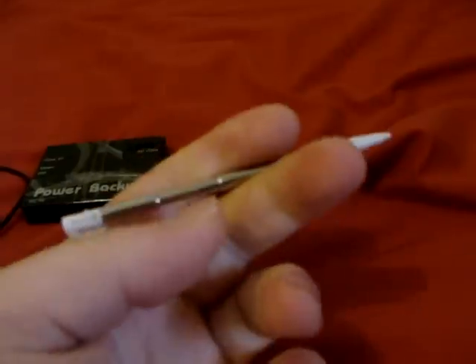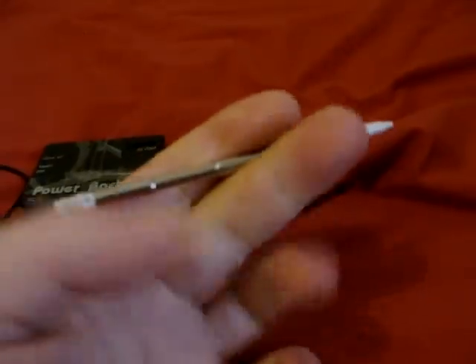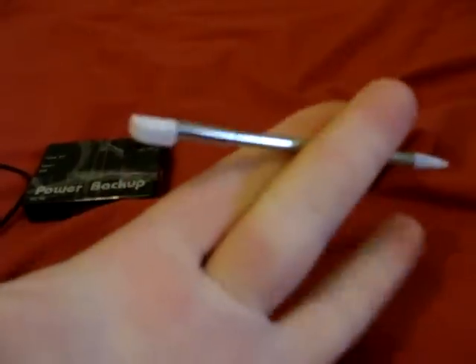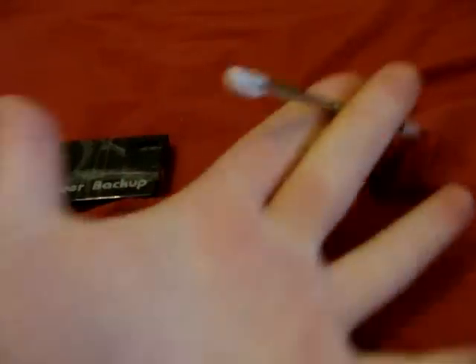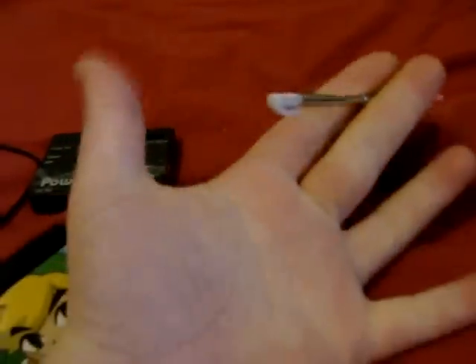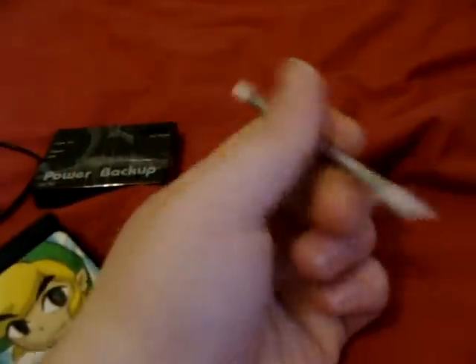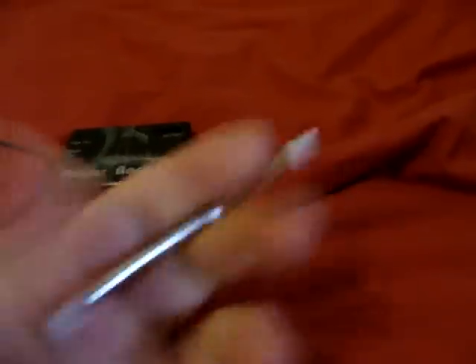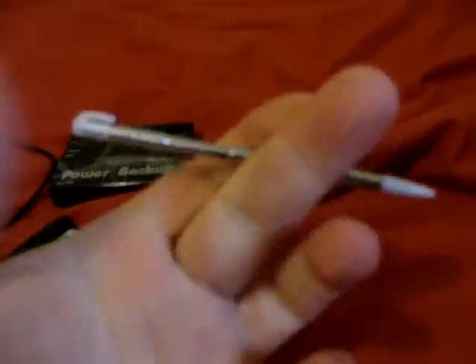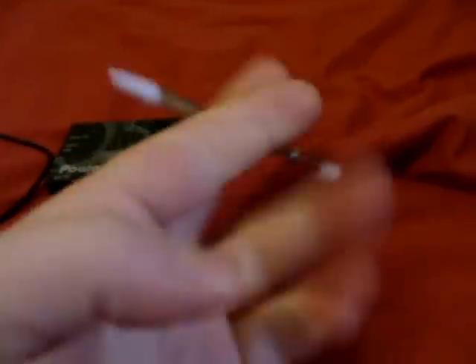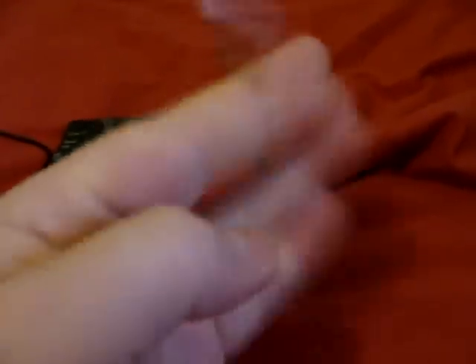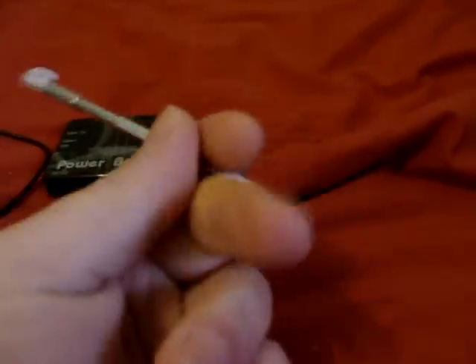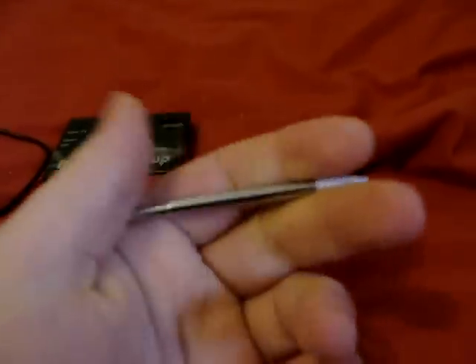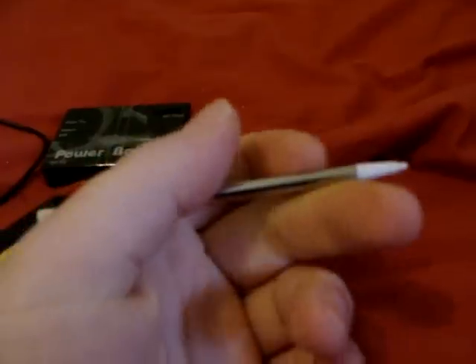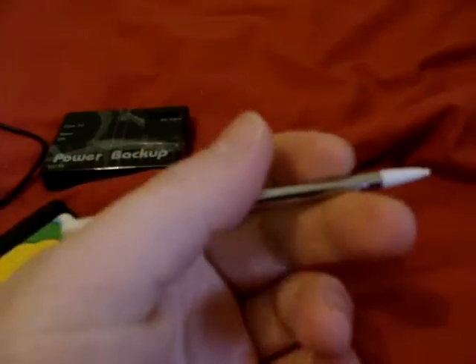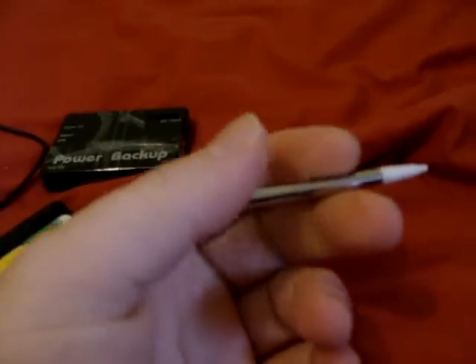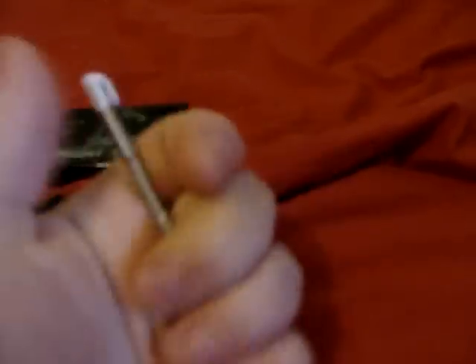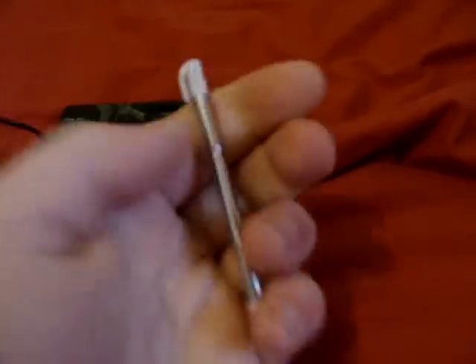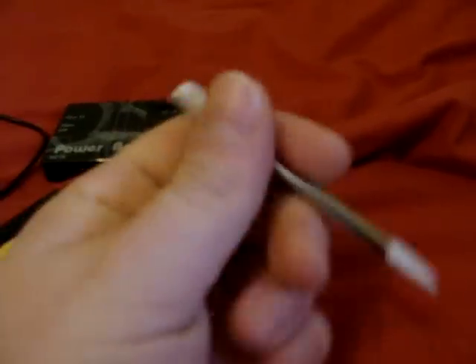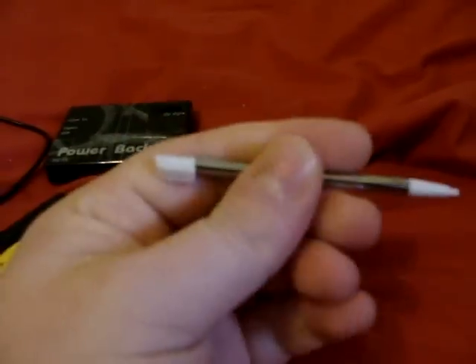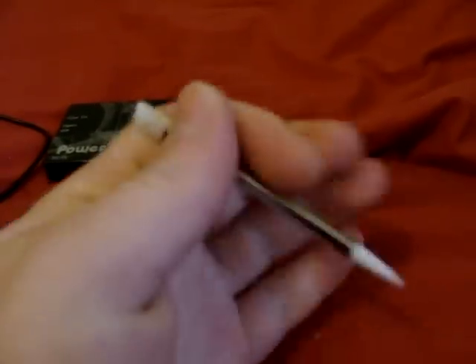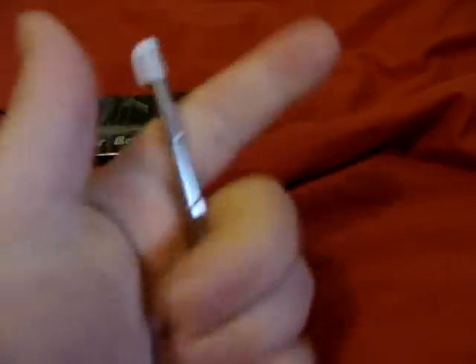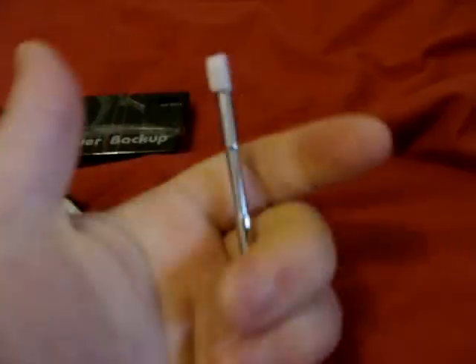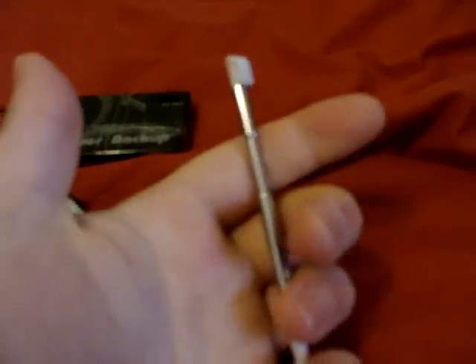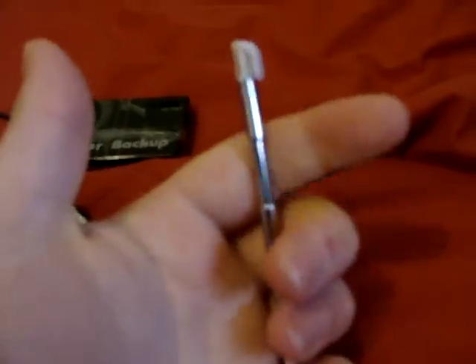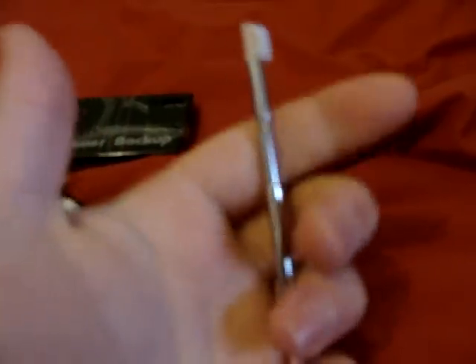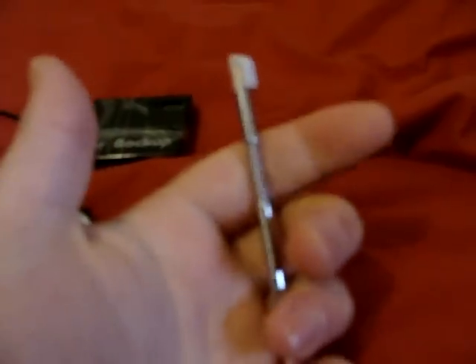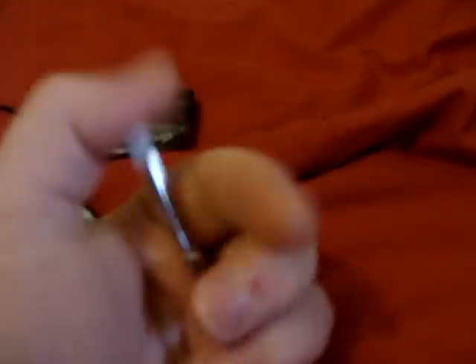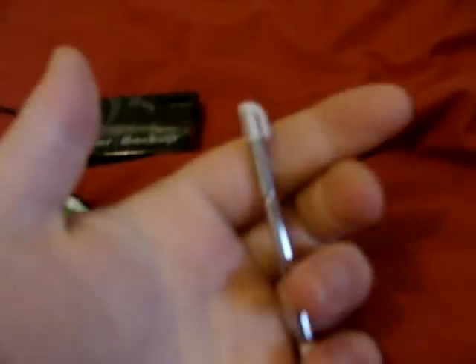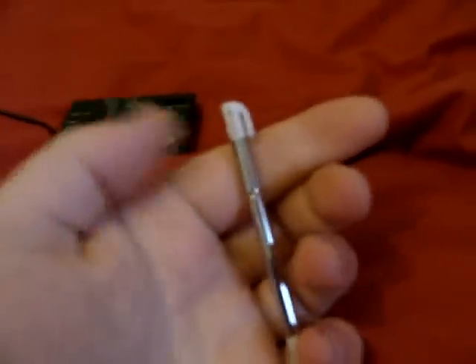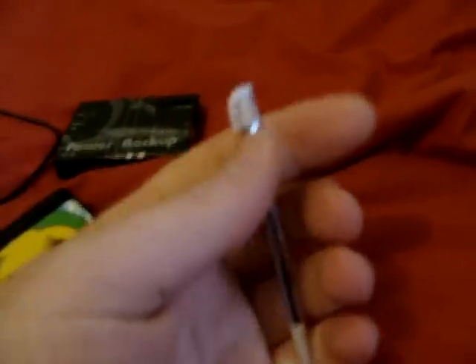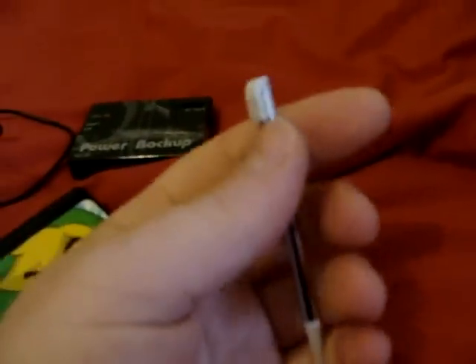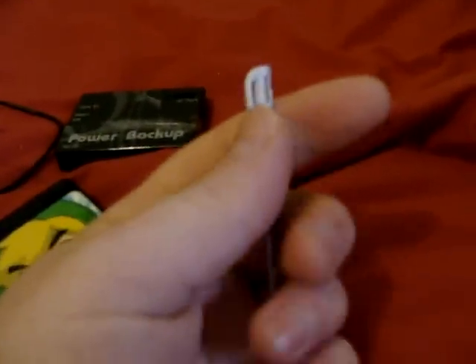So if you've got bigger hands like I do, you can actually use a bigger stylus instead of having to use something tiny. This thing's a lifesaver — it can save your life.